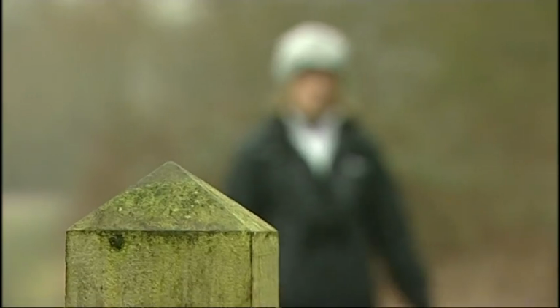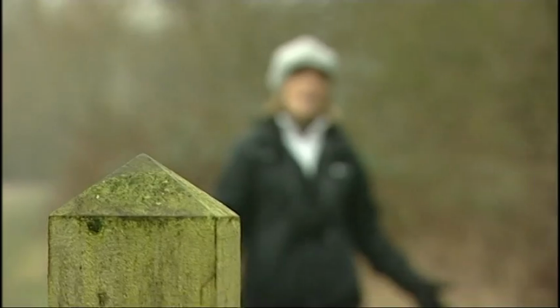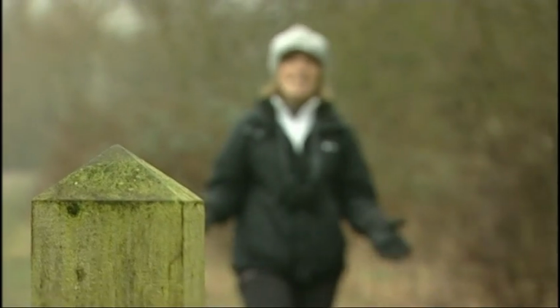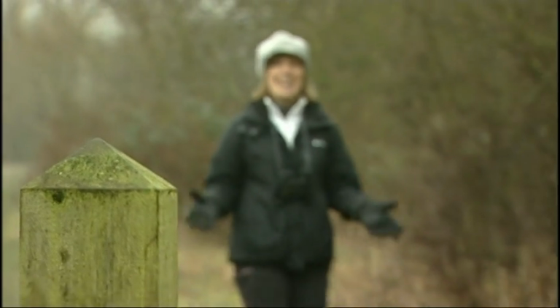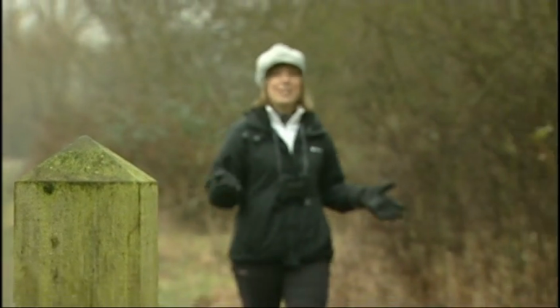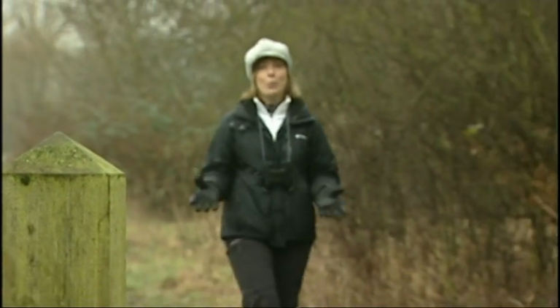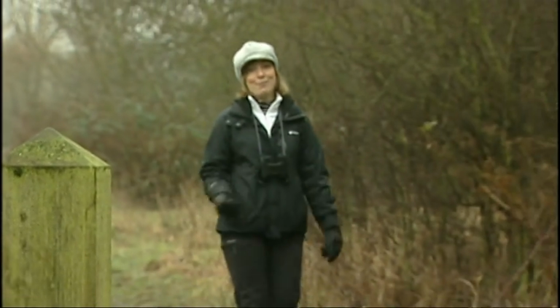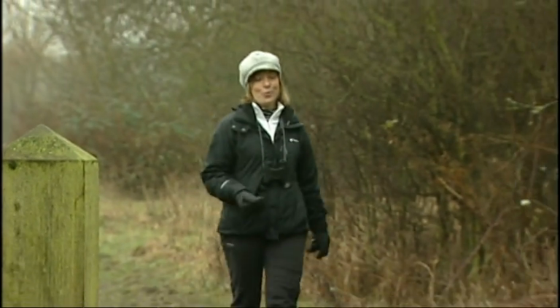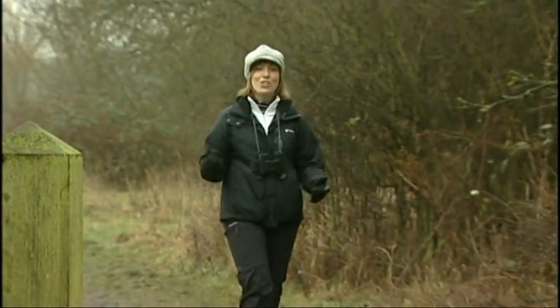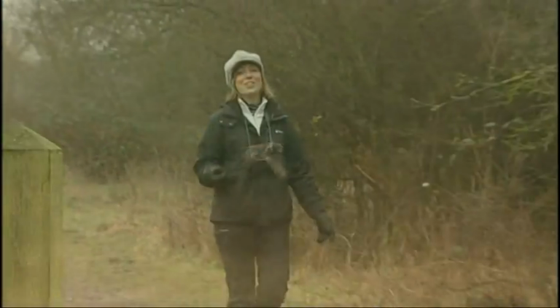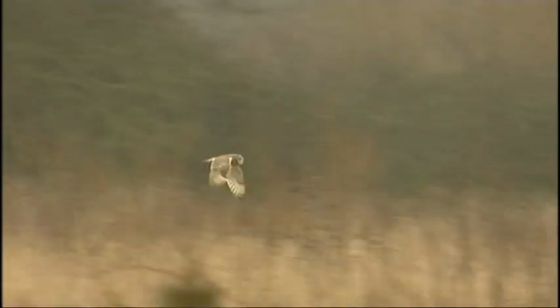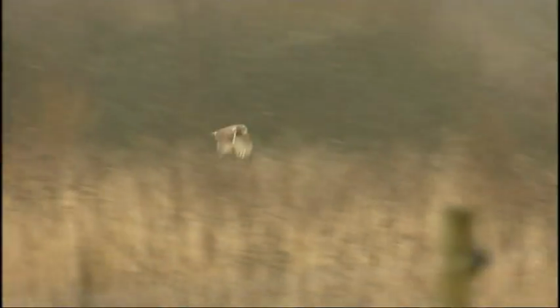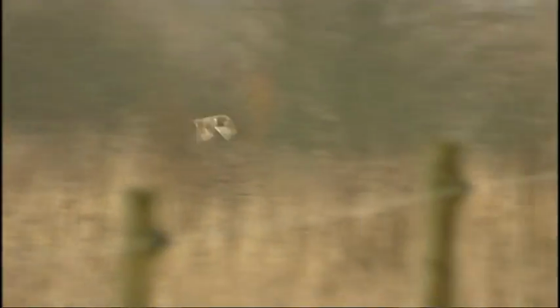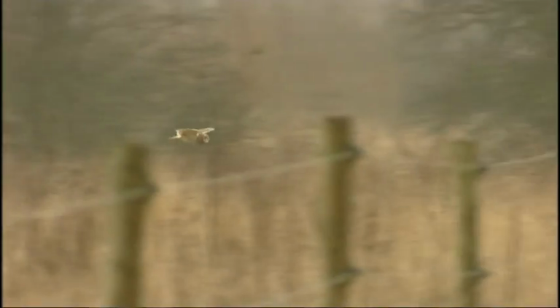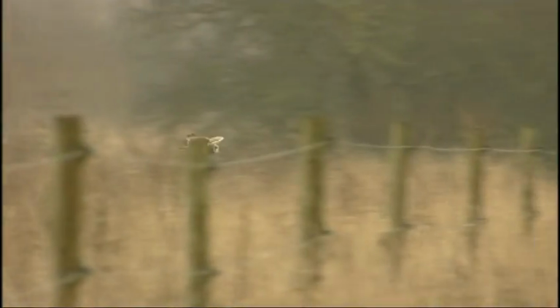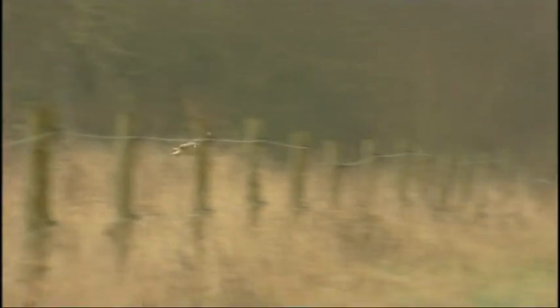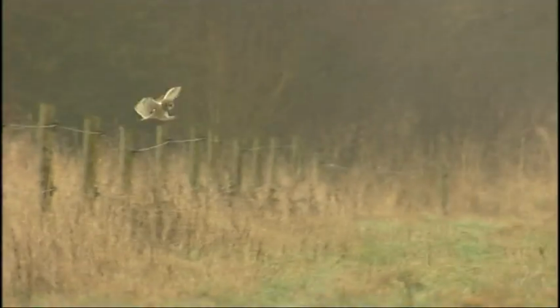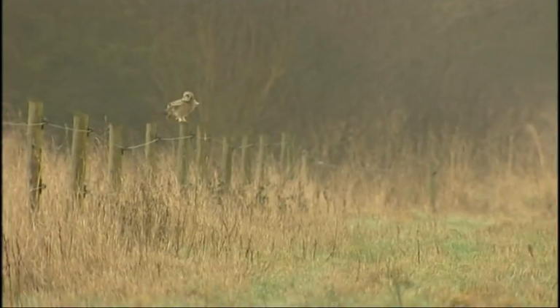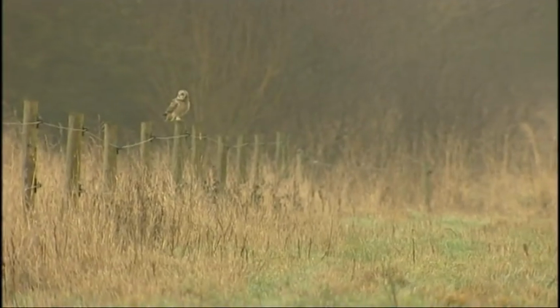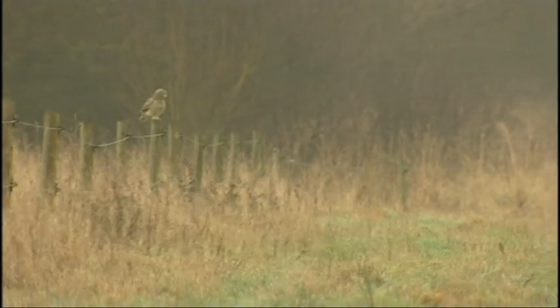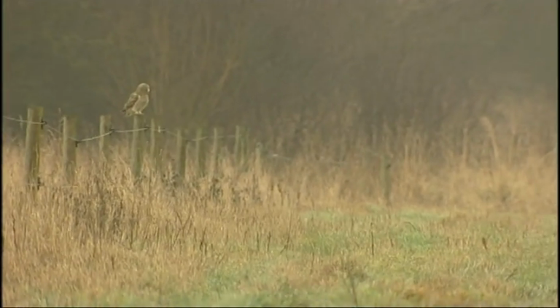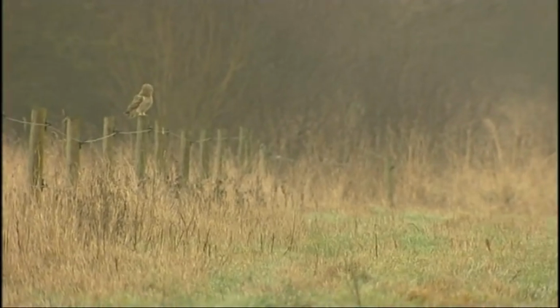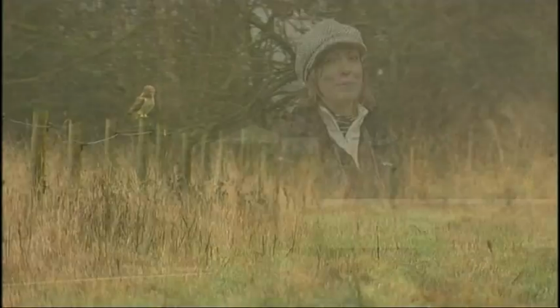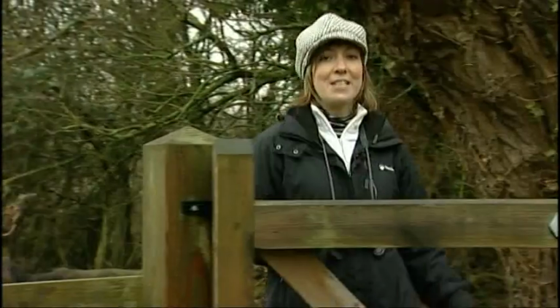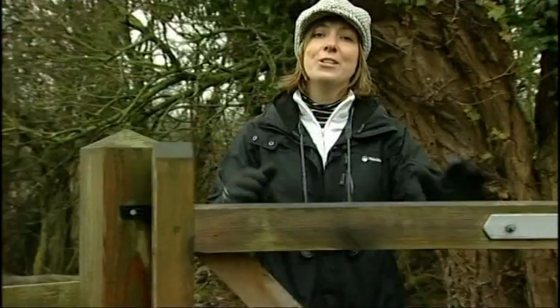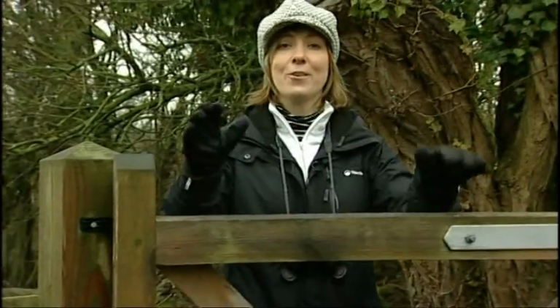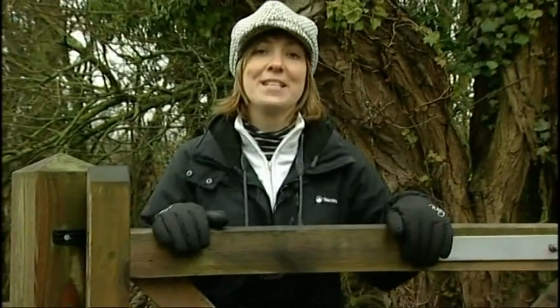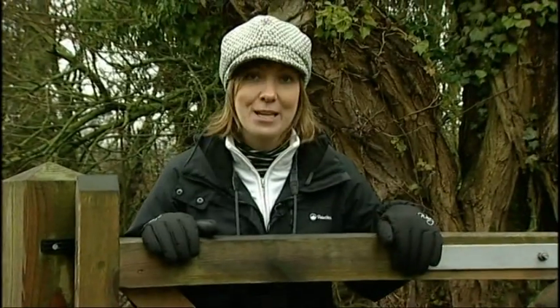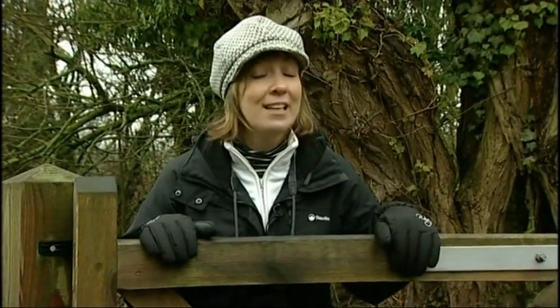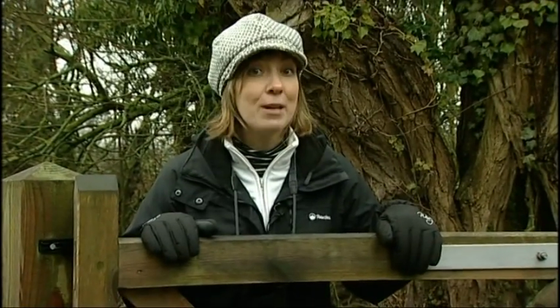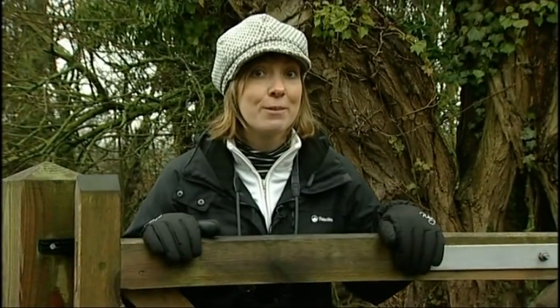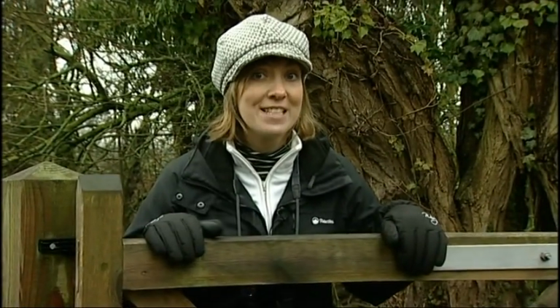Well, it may have been a damp day, but we got what we came for — the majestic short-eared owl soaring across the nature reserve and then perching for its close-up. So why don't you come along to Cossington Meadows, and you may well see one for yourself.